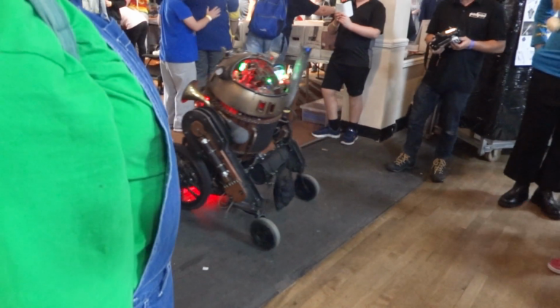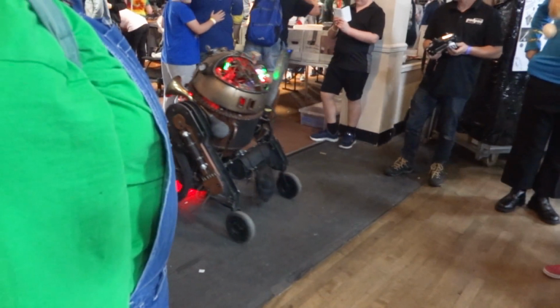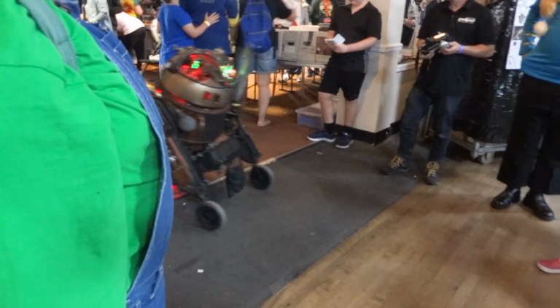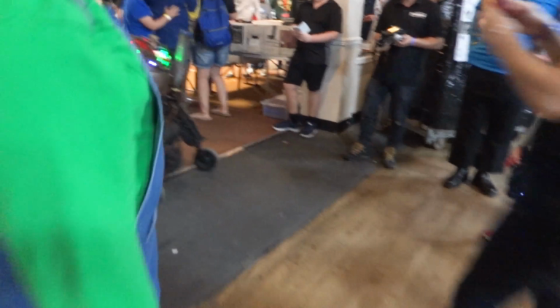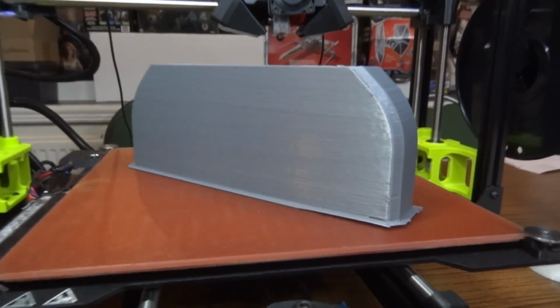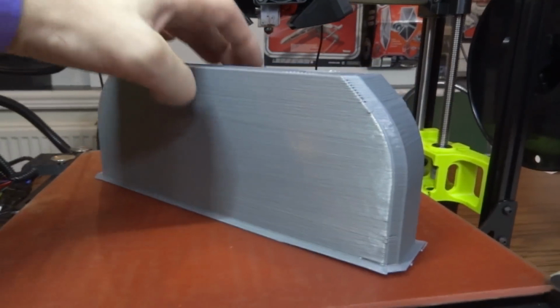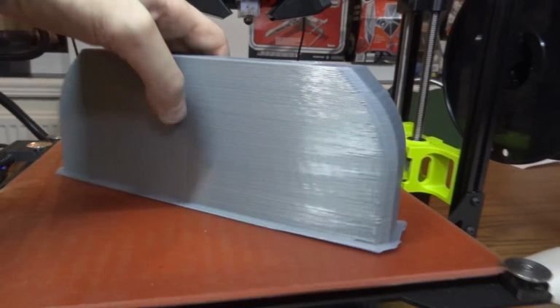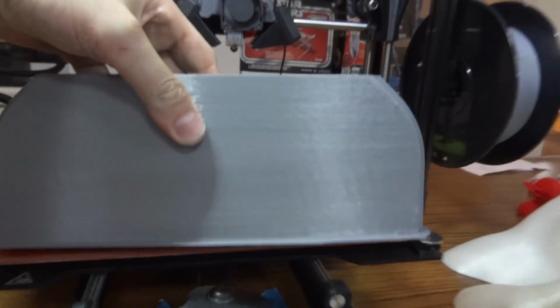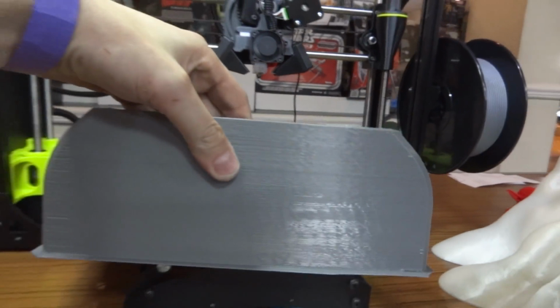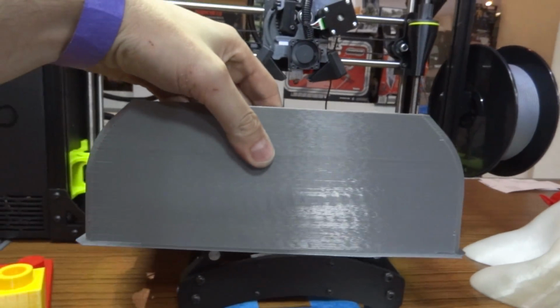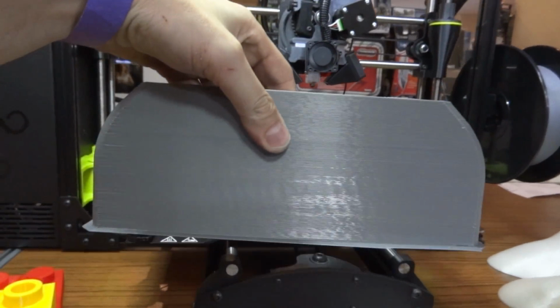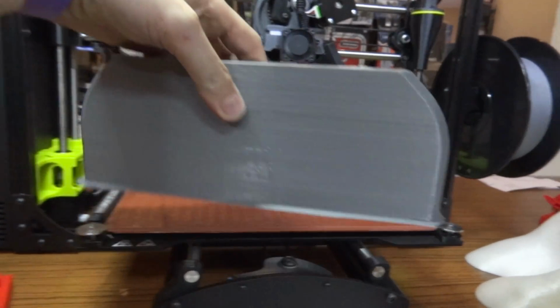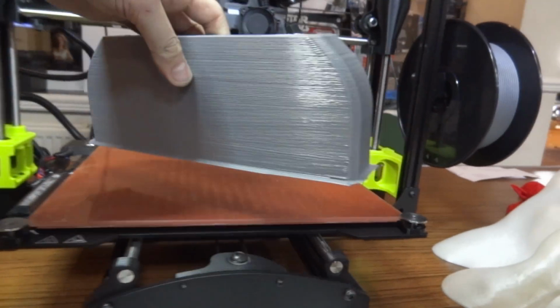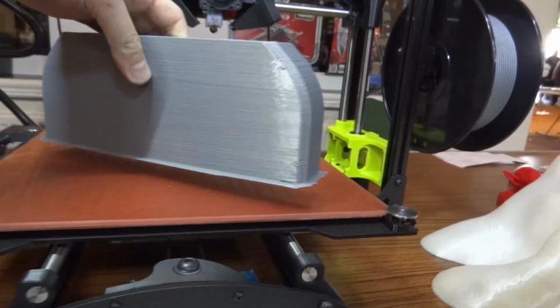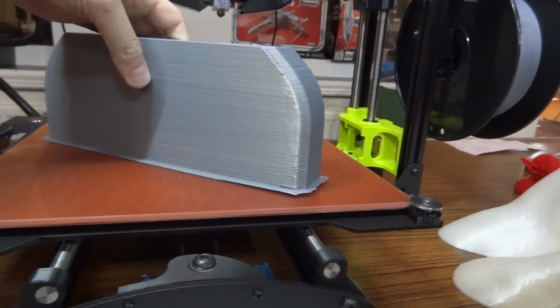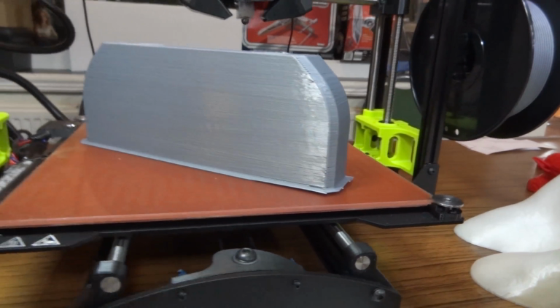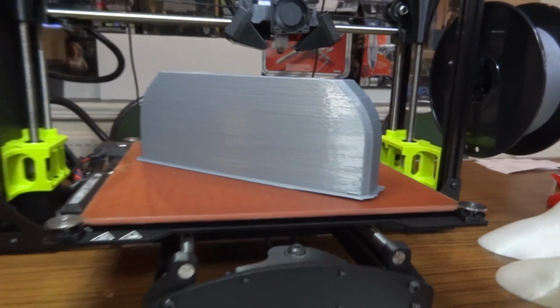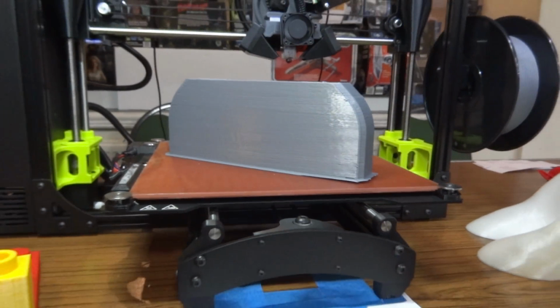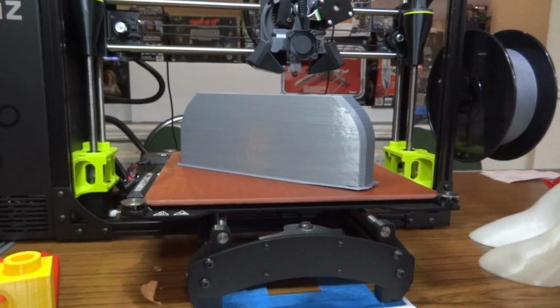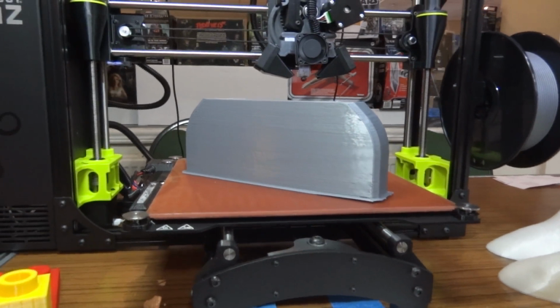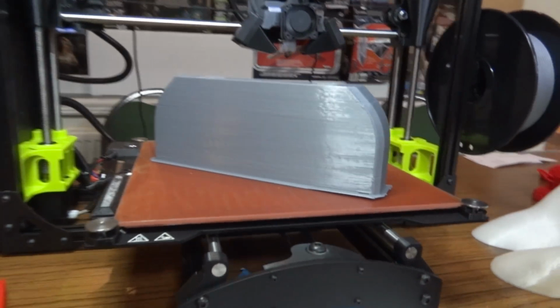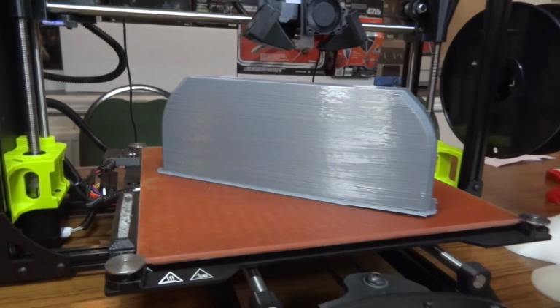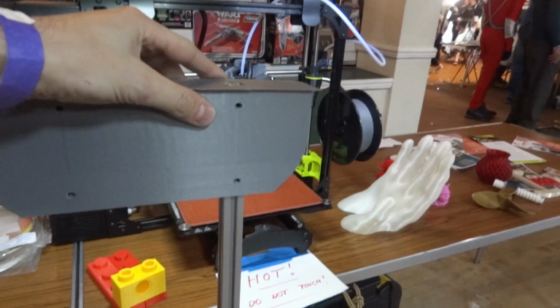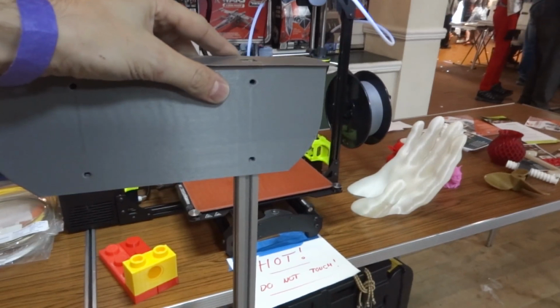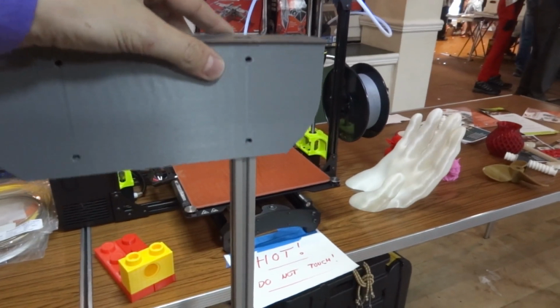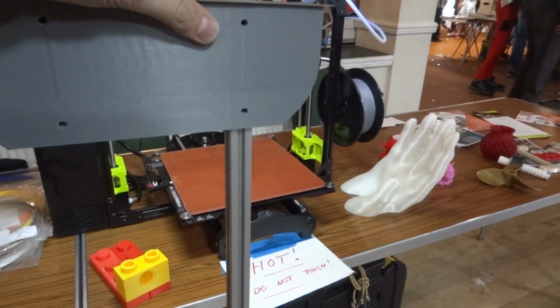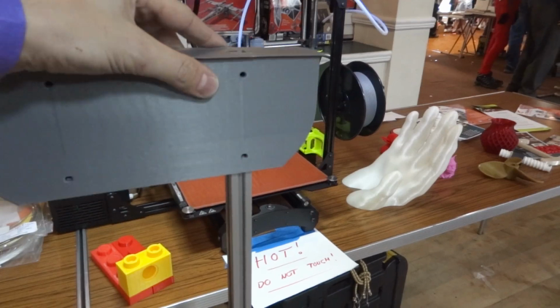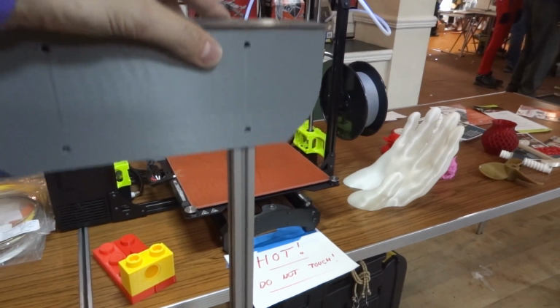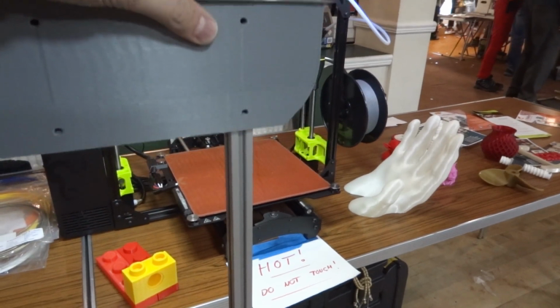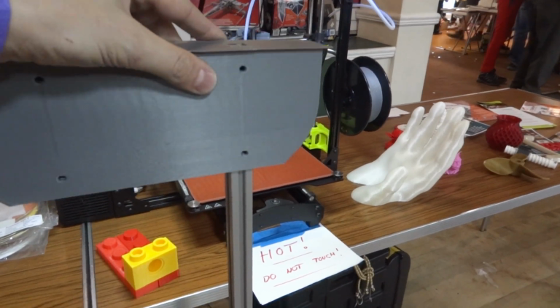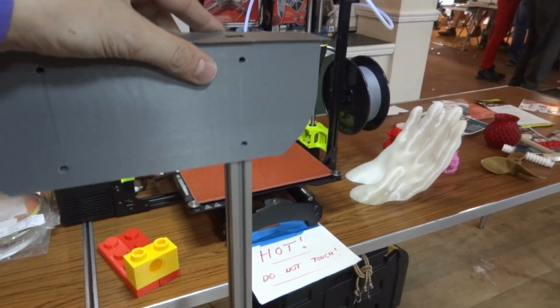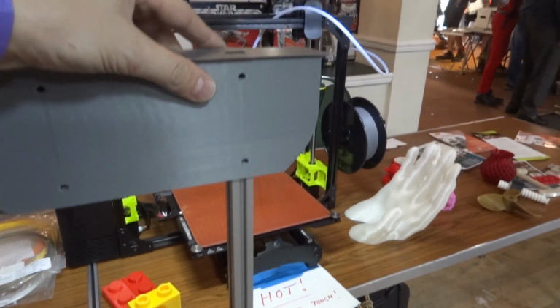We're finished in six hours 13 minutes. So tomorrow we'll be doing another piece. It fits on the extrusion extremely well, so that's good.